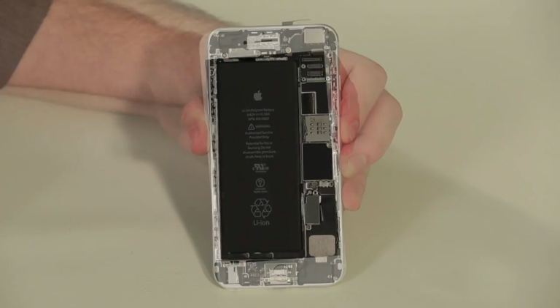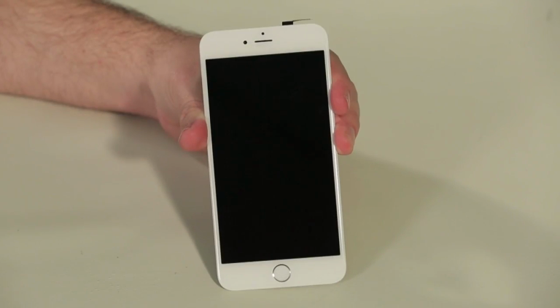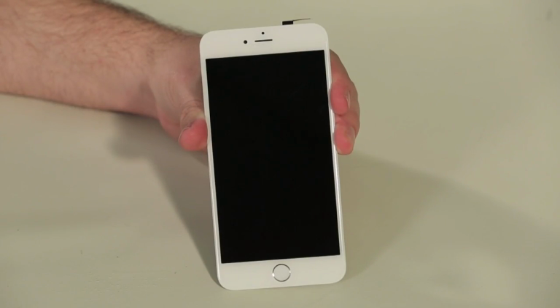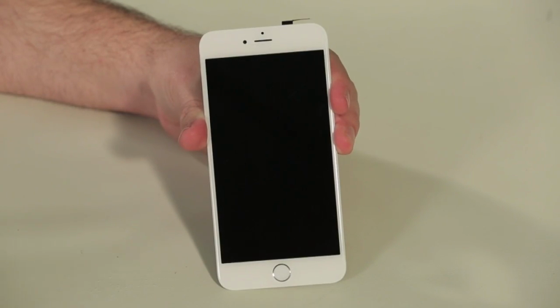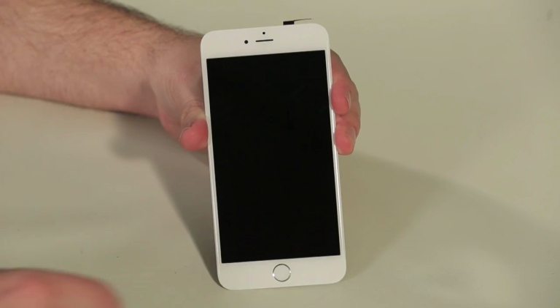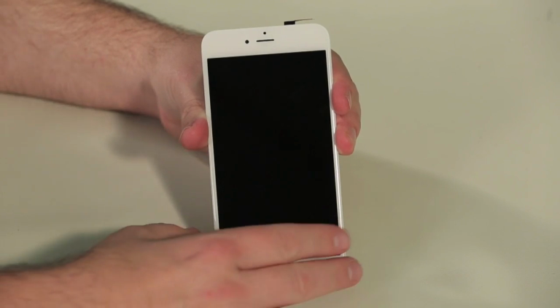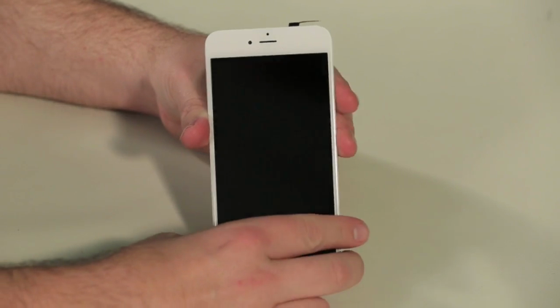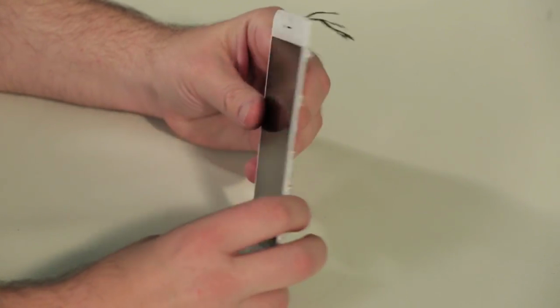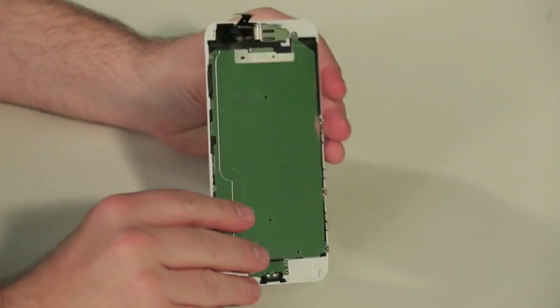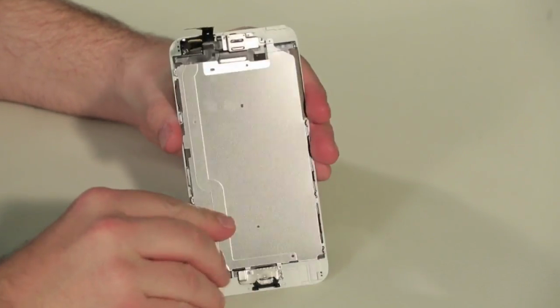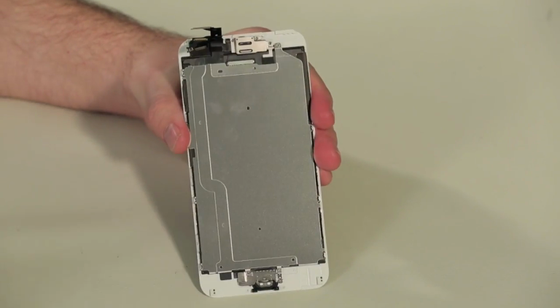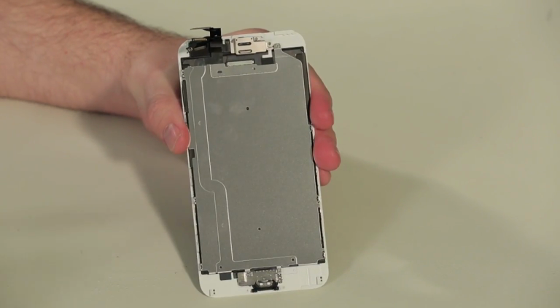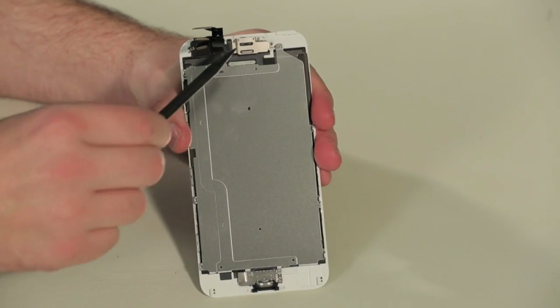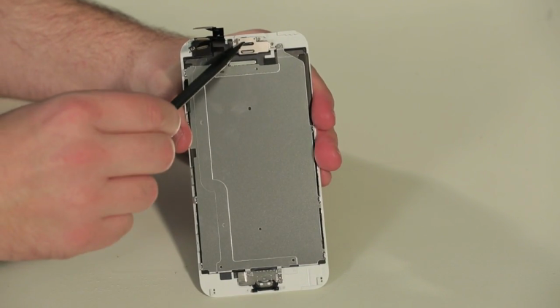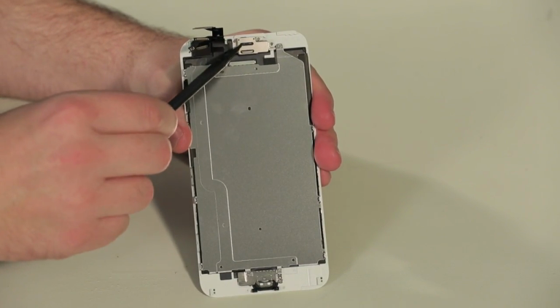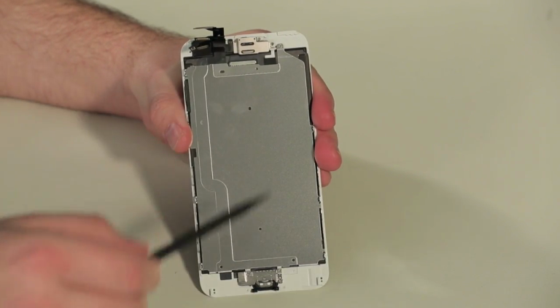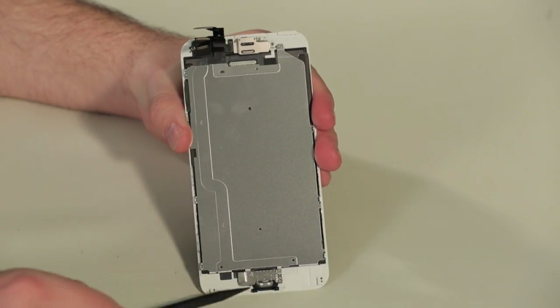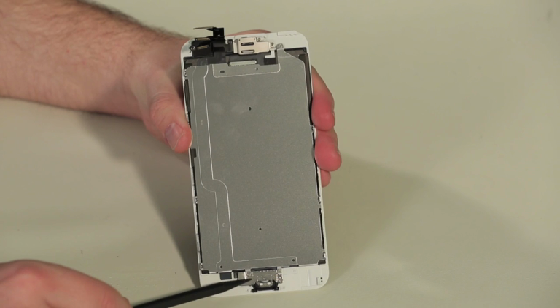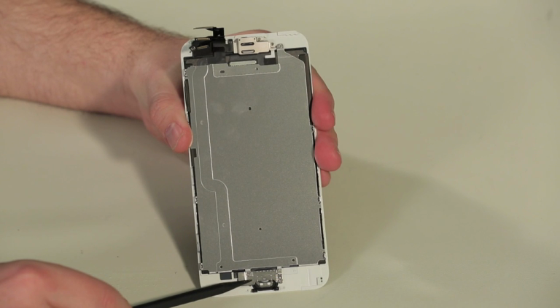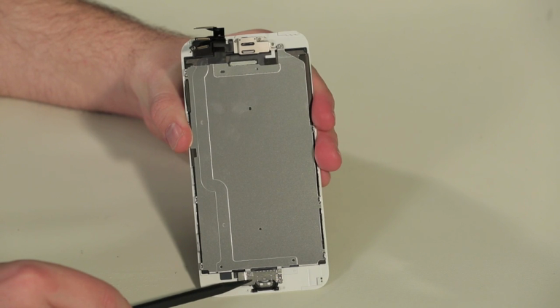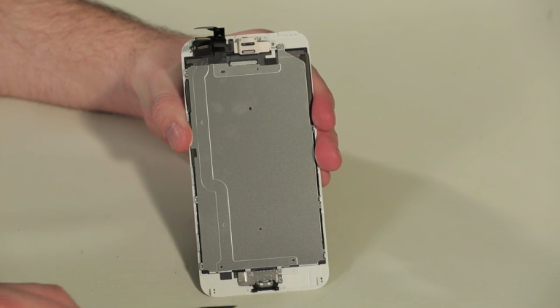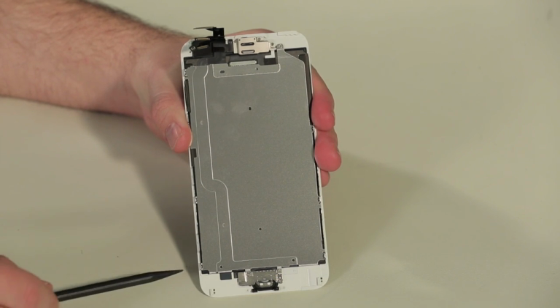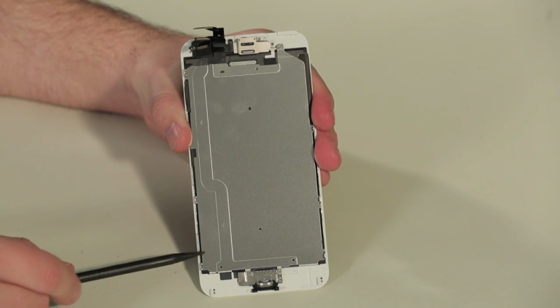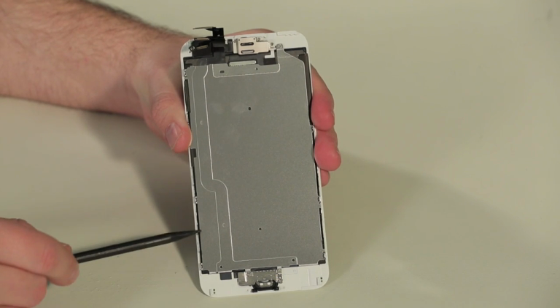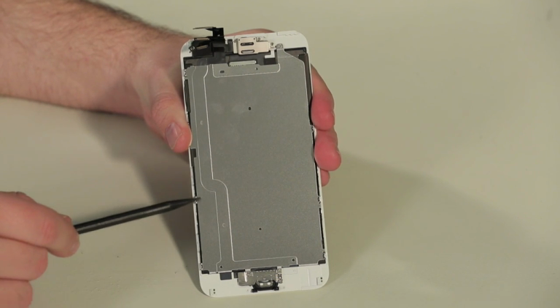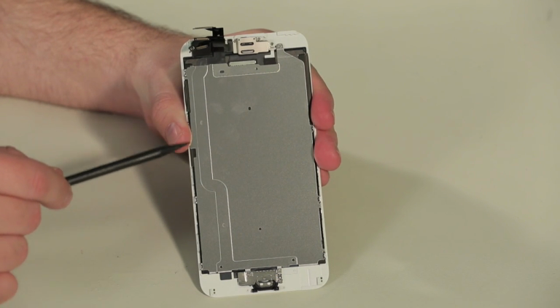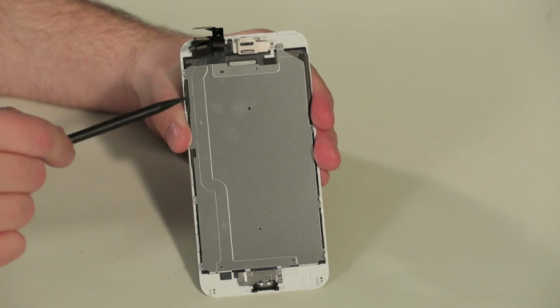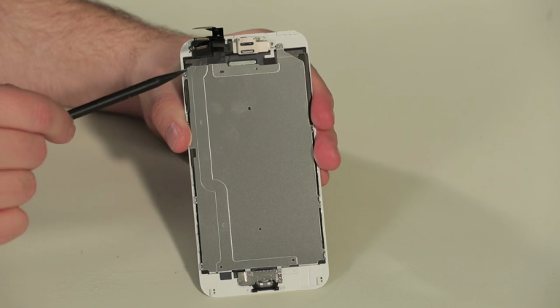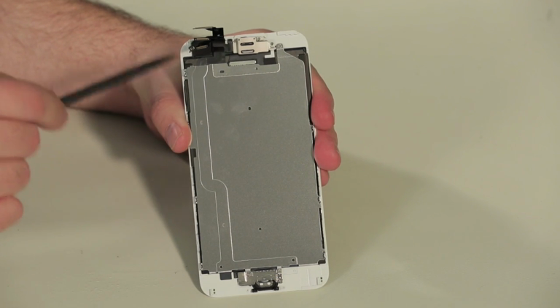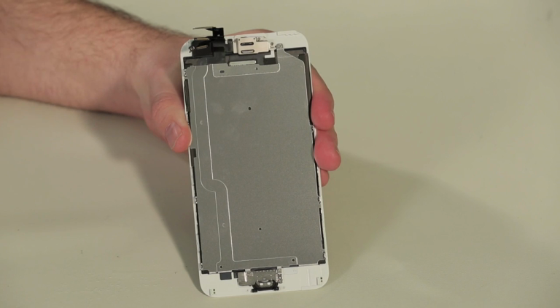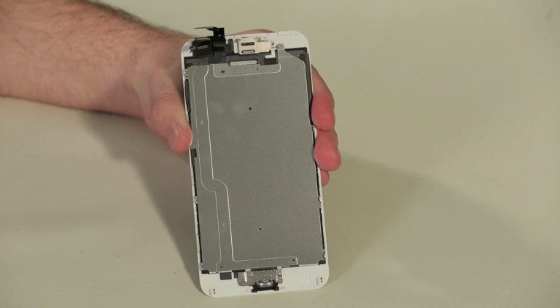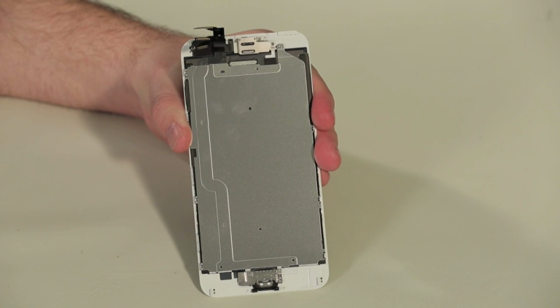Attached to the front panel are the display, front camera and sensors, earpiece speaker, and the Home button. There's also a new metal plate that sits behind the screen.